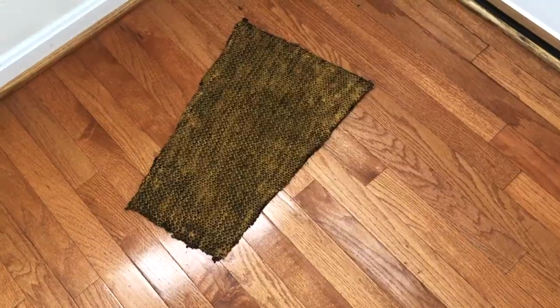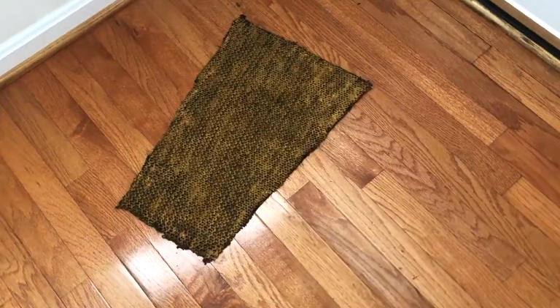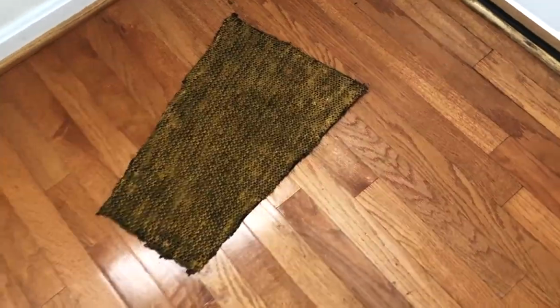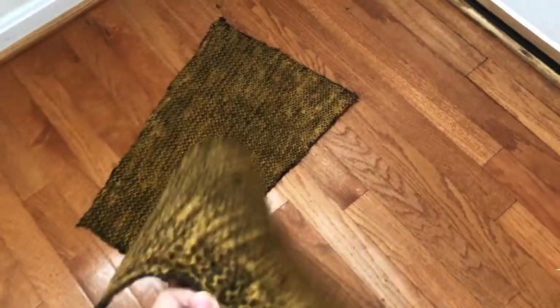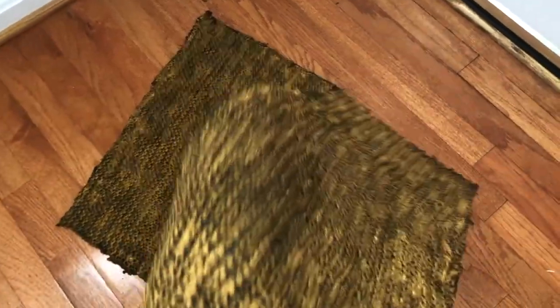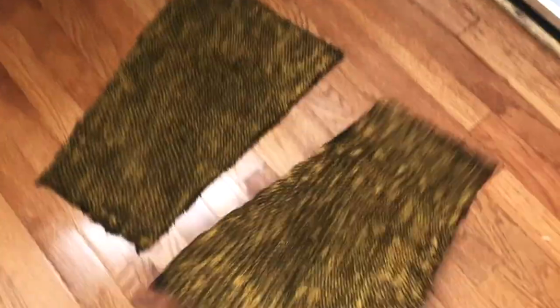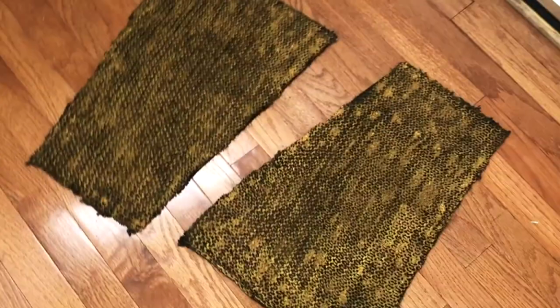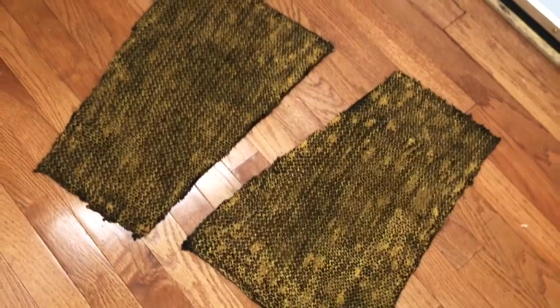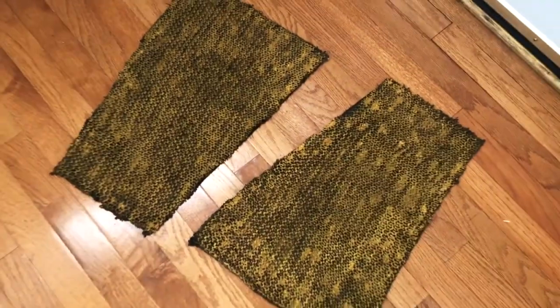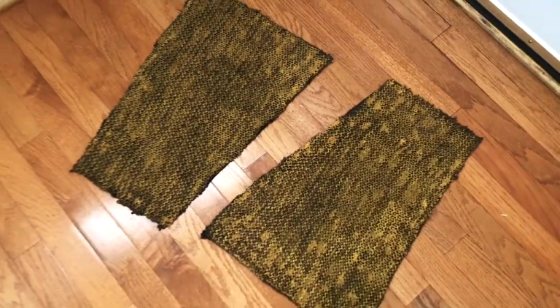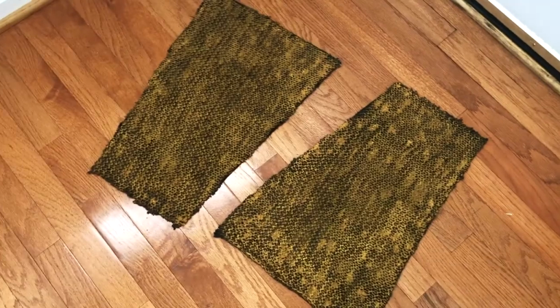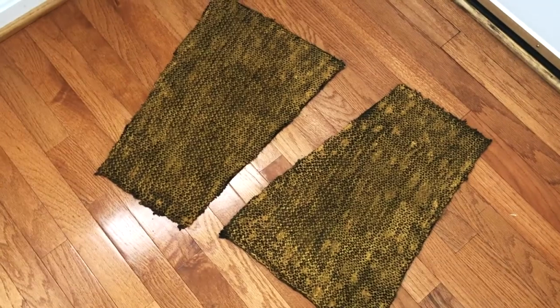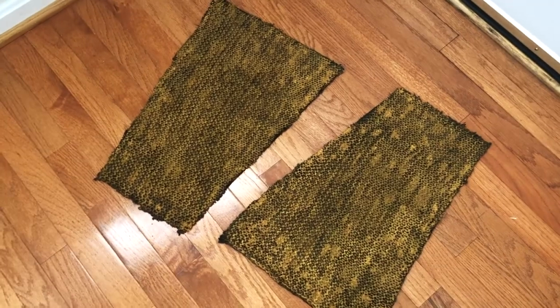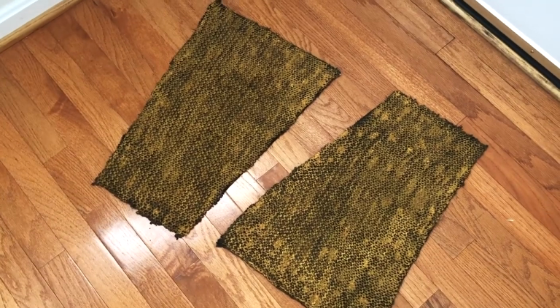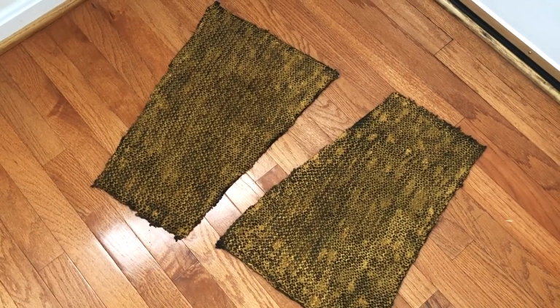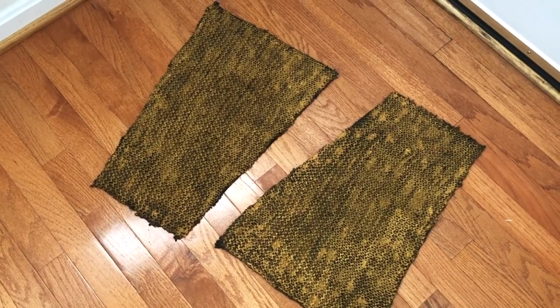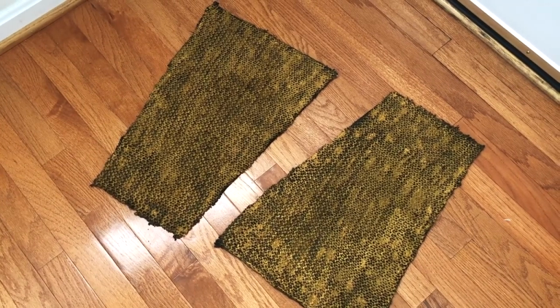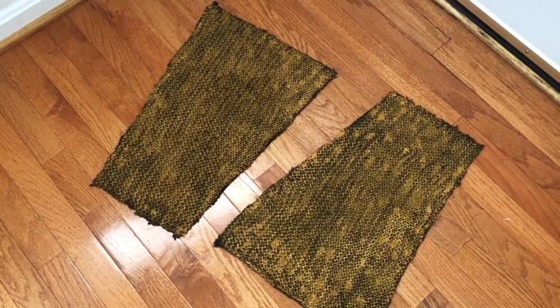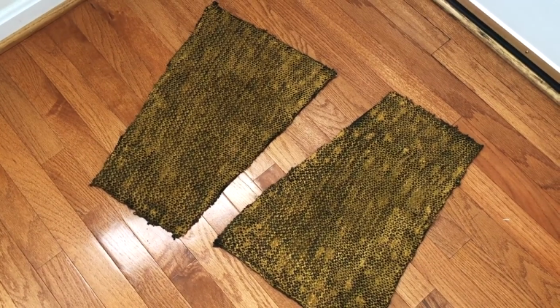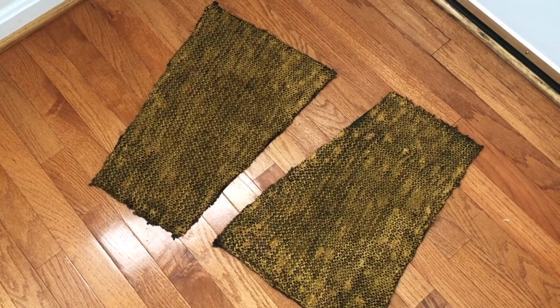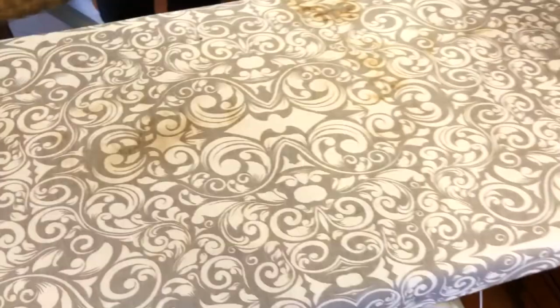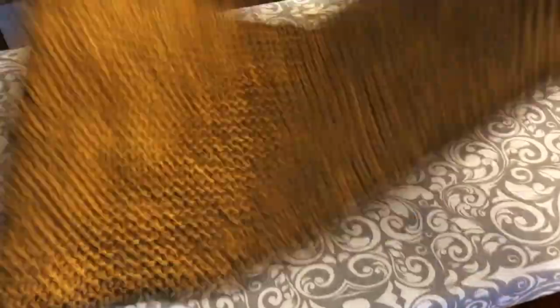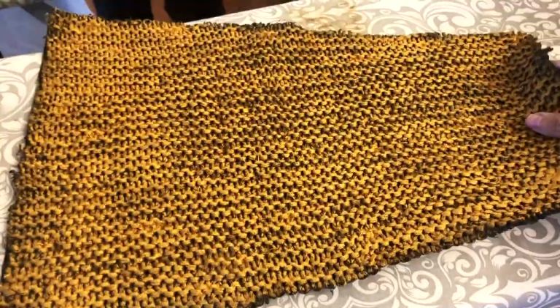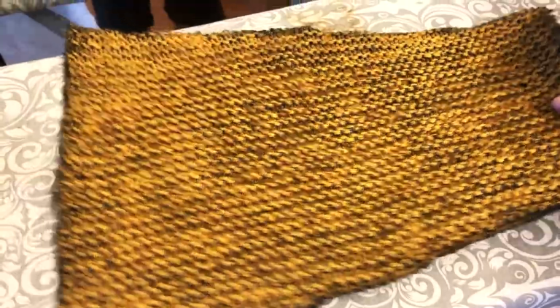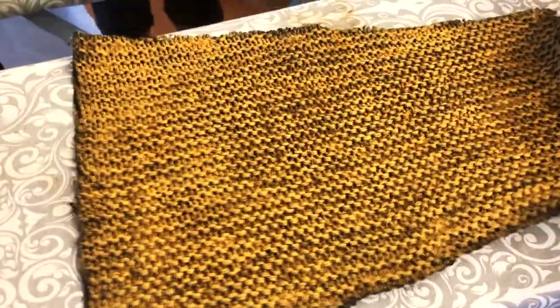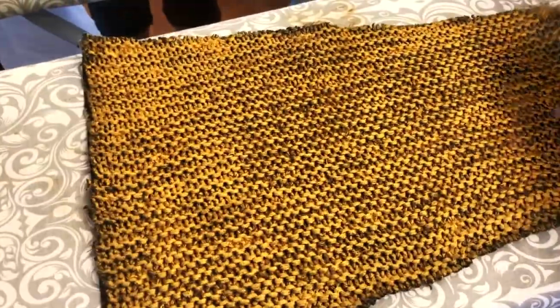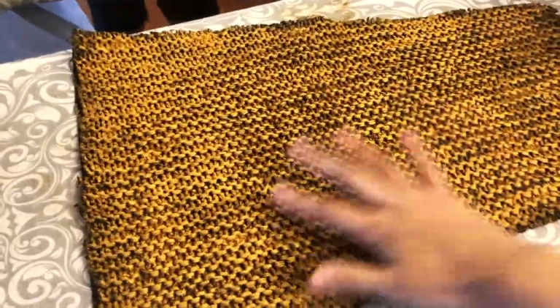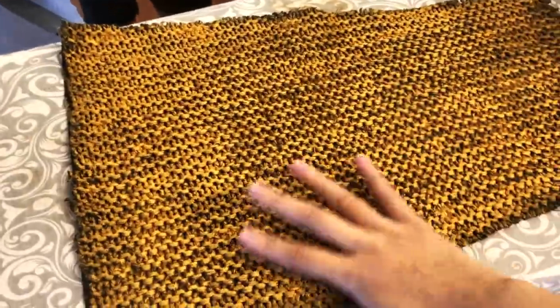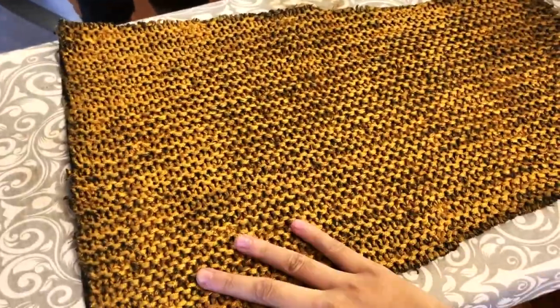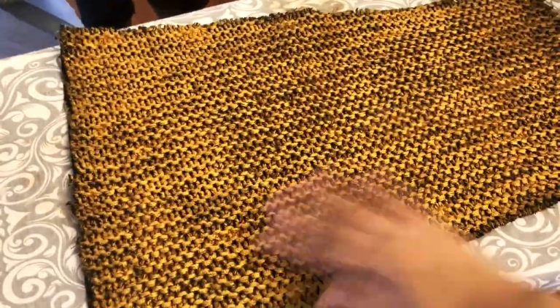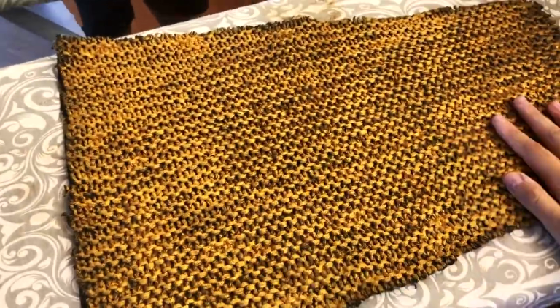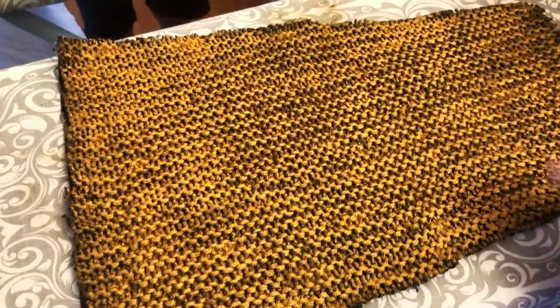Here's what it looks like with just one layer, and here it is with two layers — so it makes a big difference.